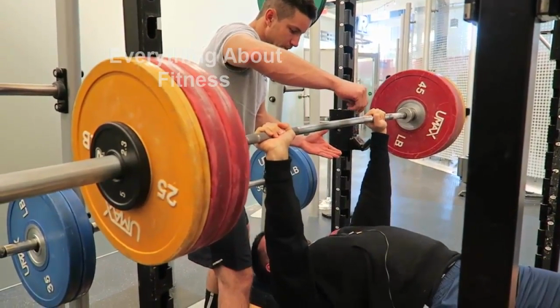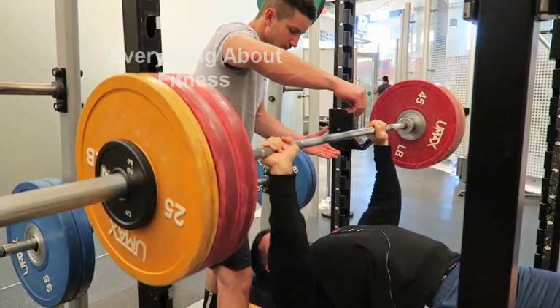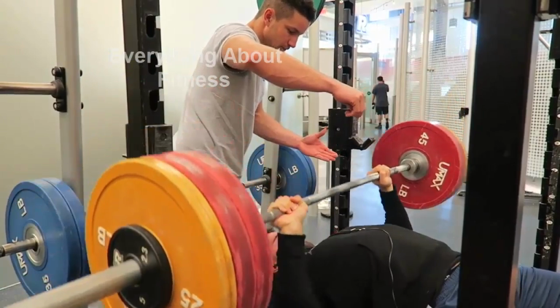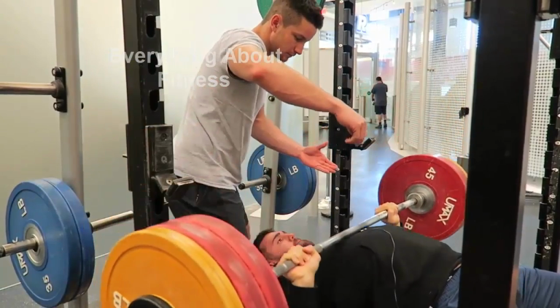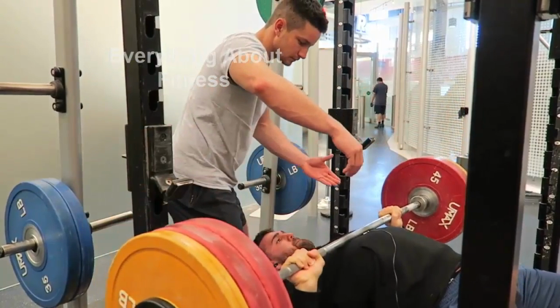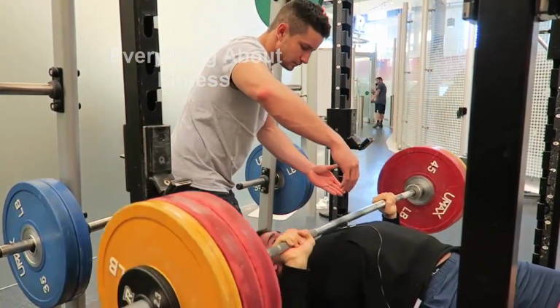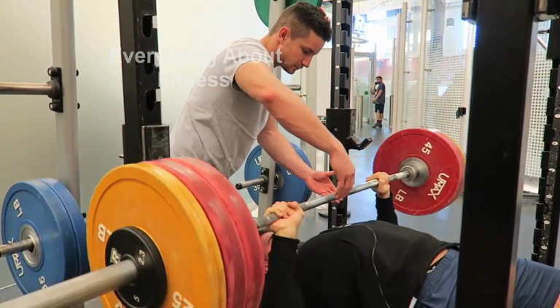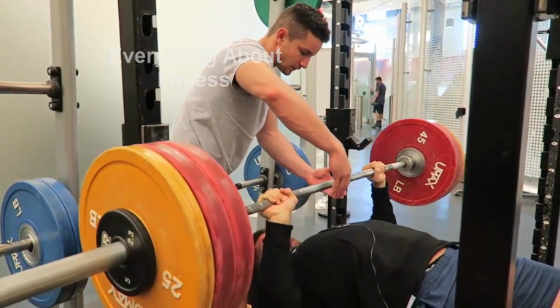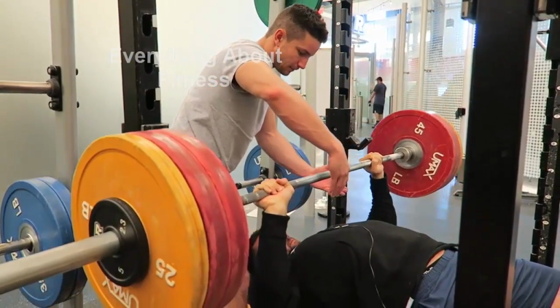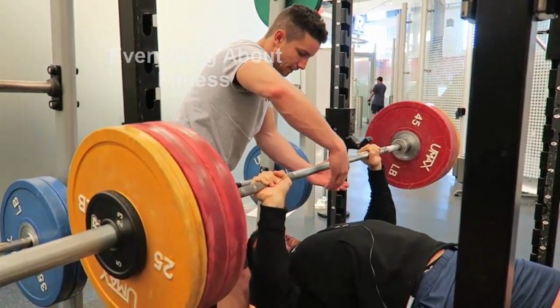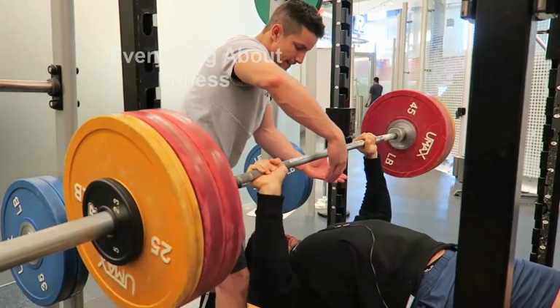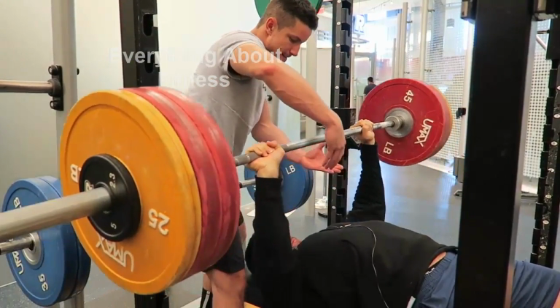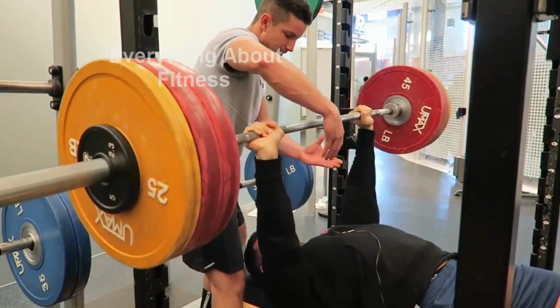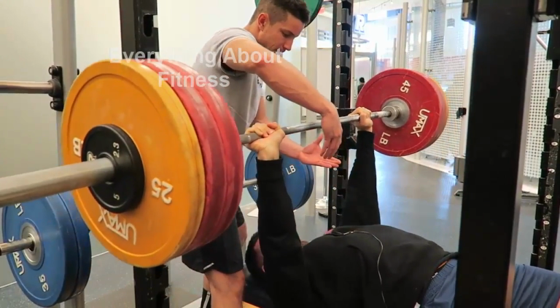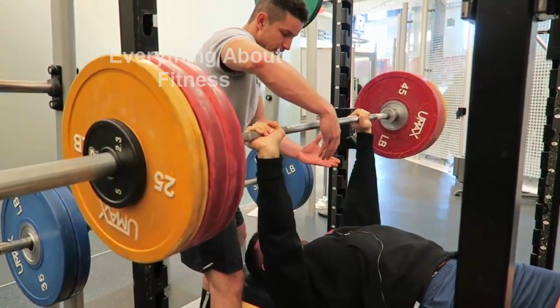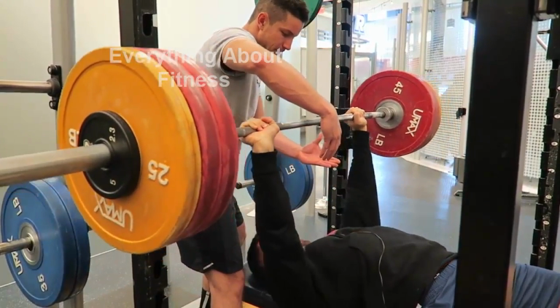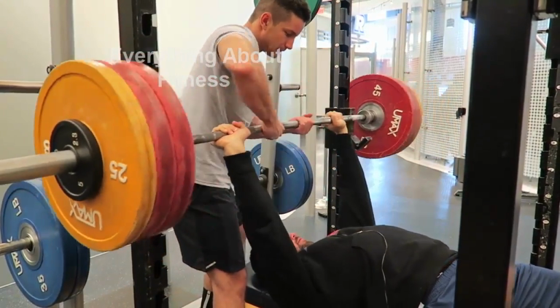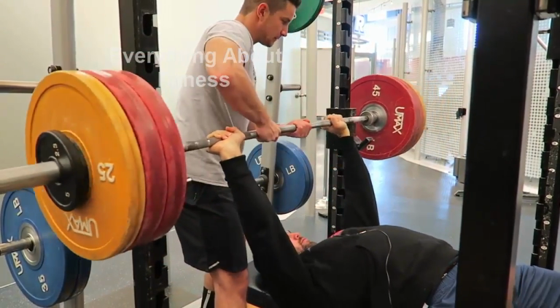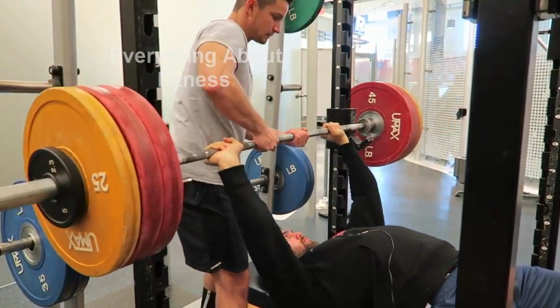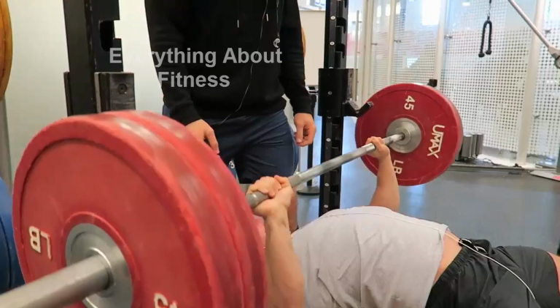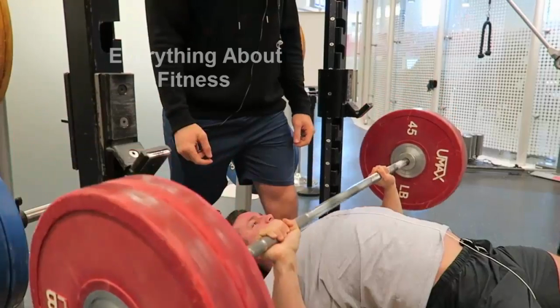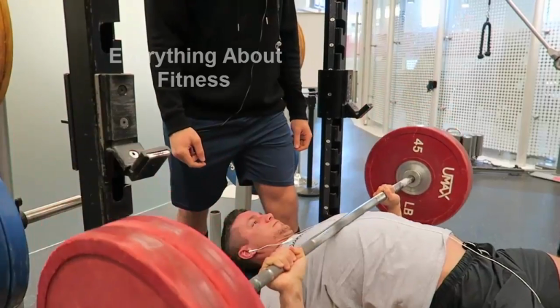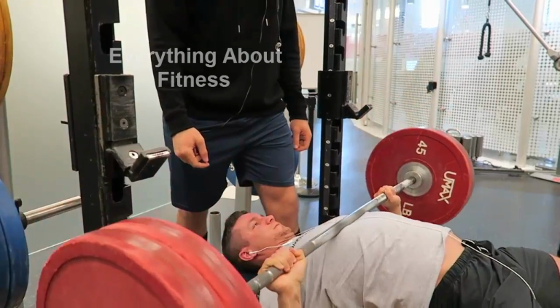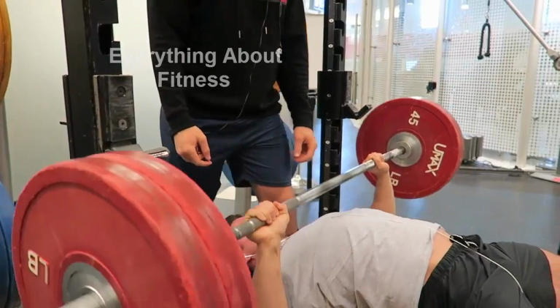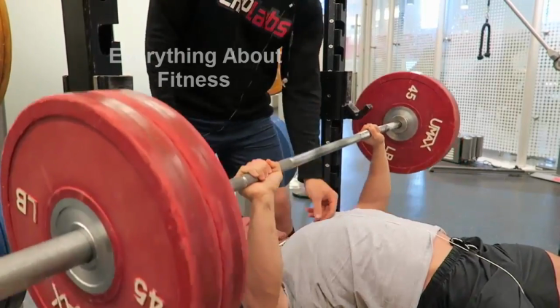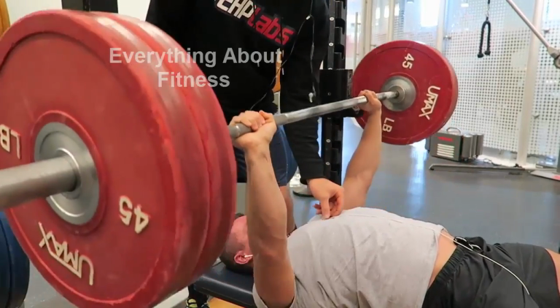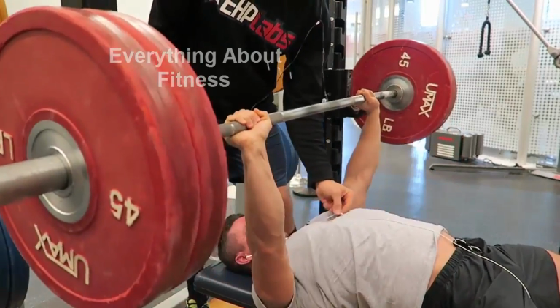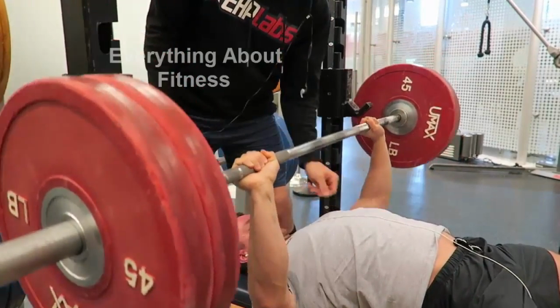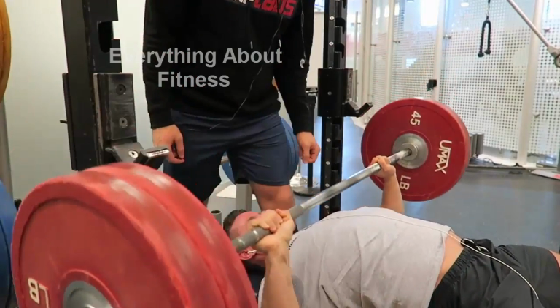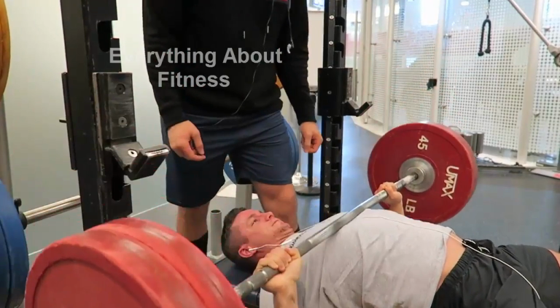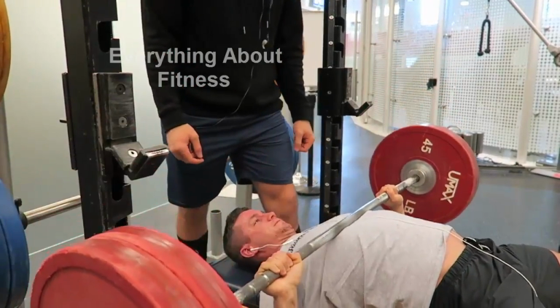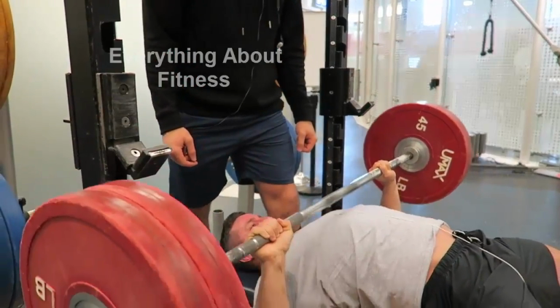We're starting off with a bench press. It's going to help you improve strength, muscle size, athletic function — an all around solid exercise to really grow that chest.